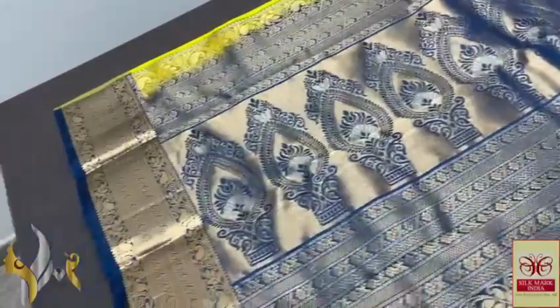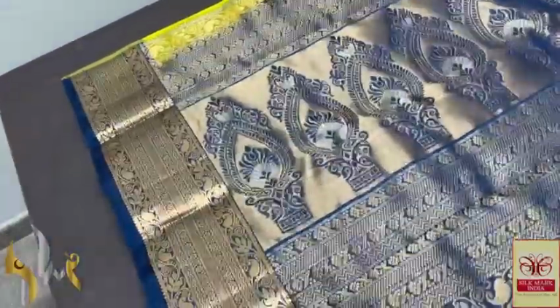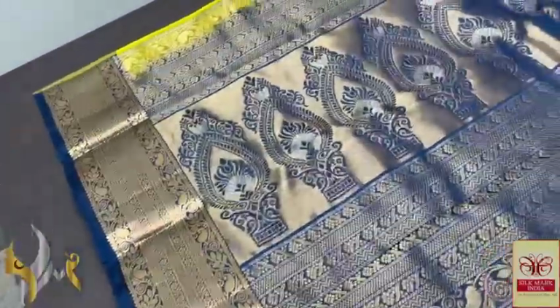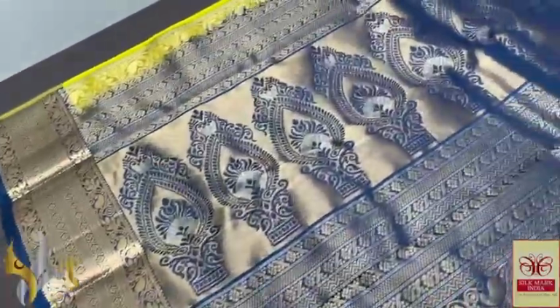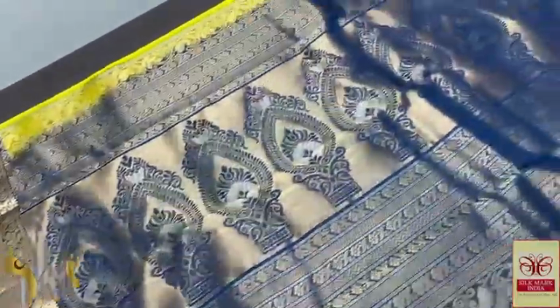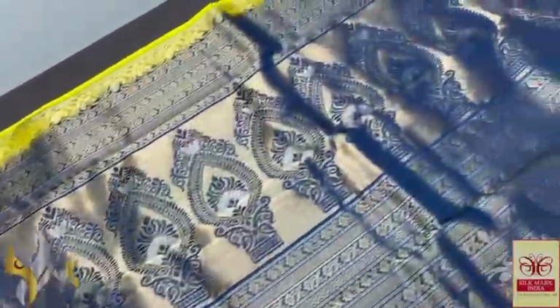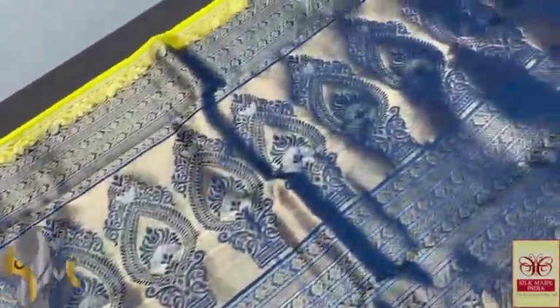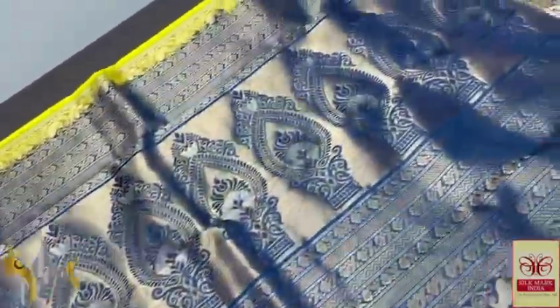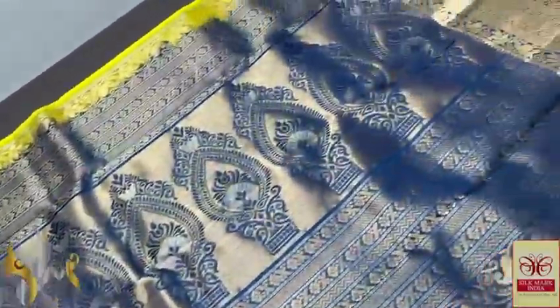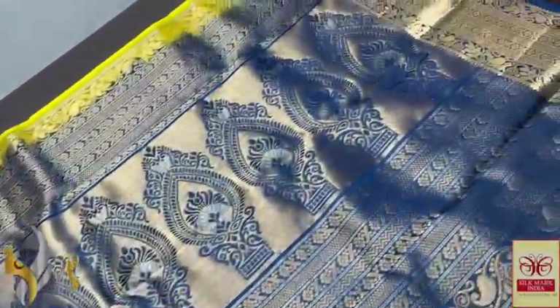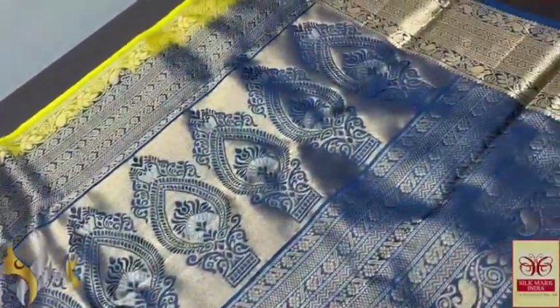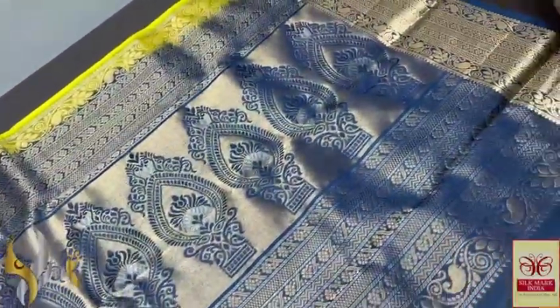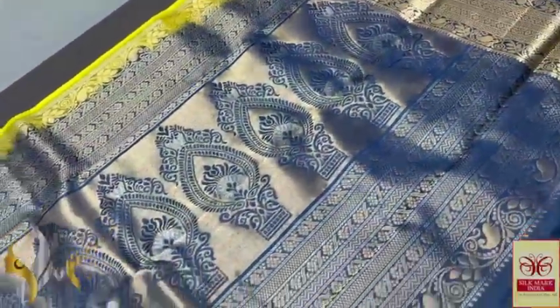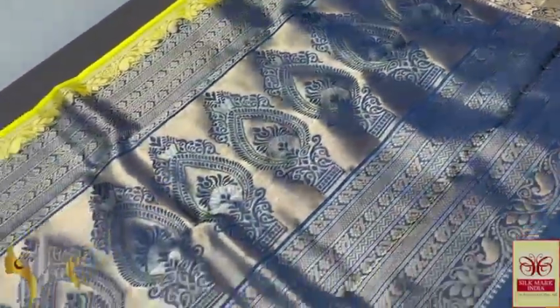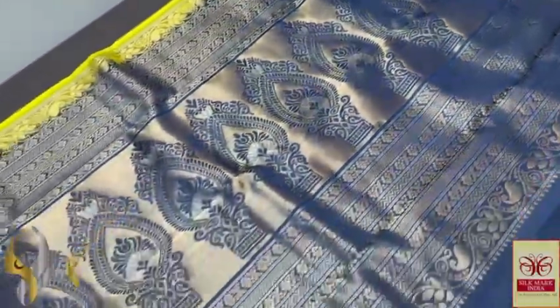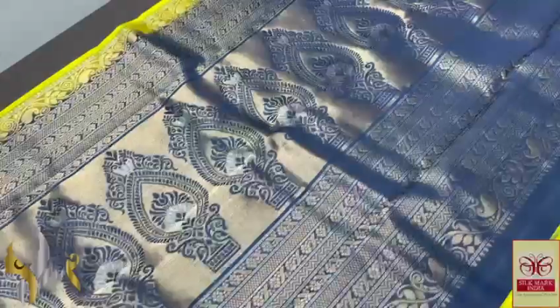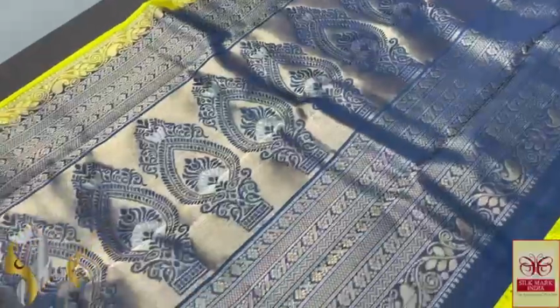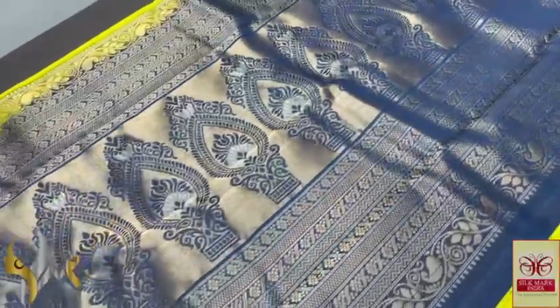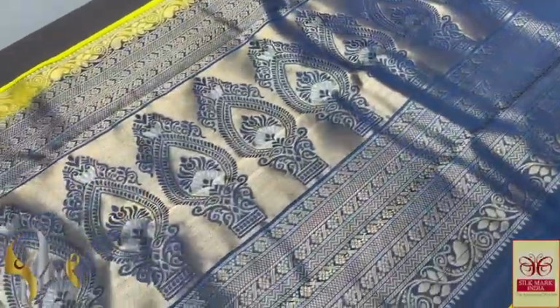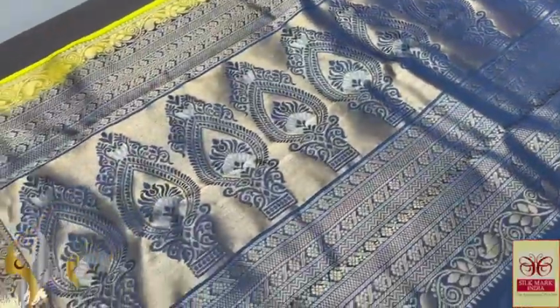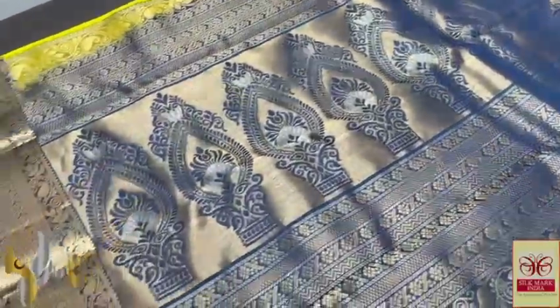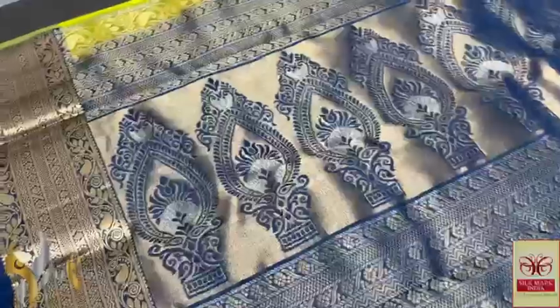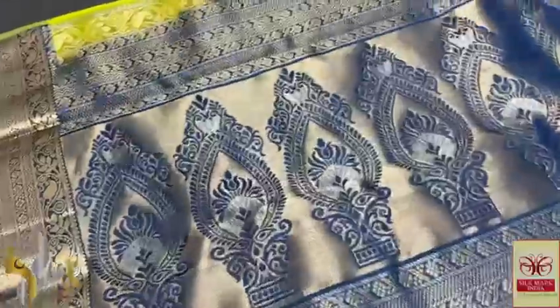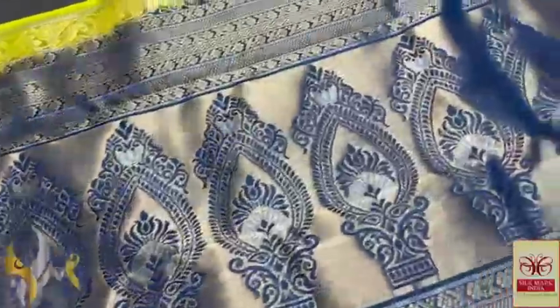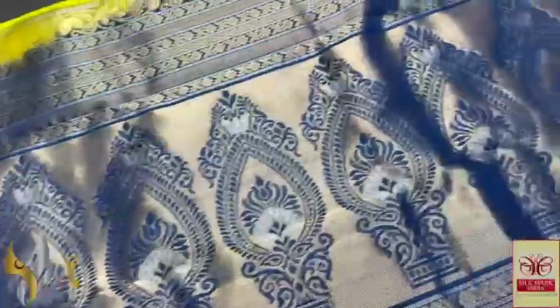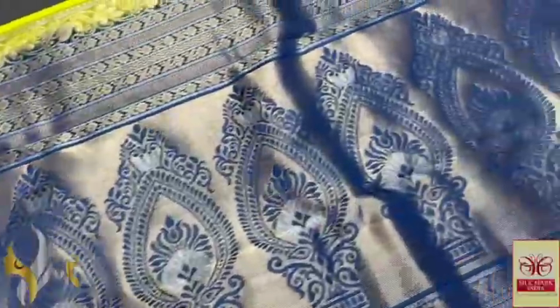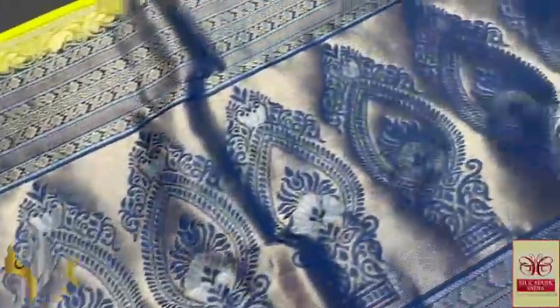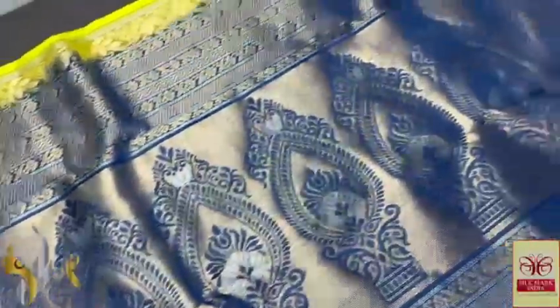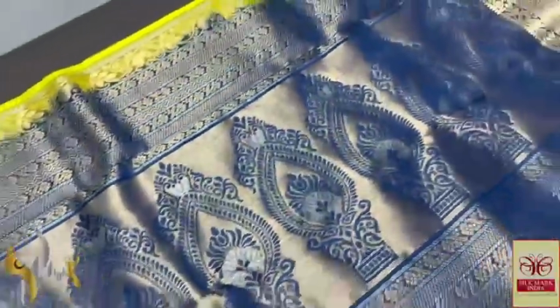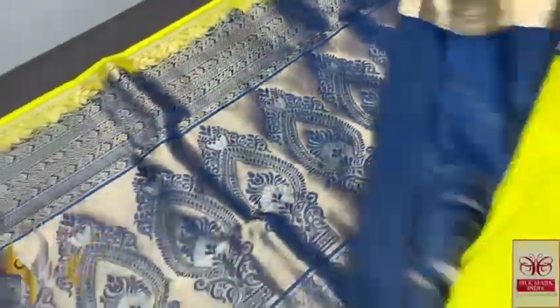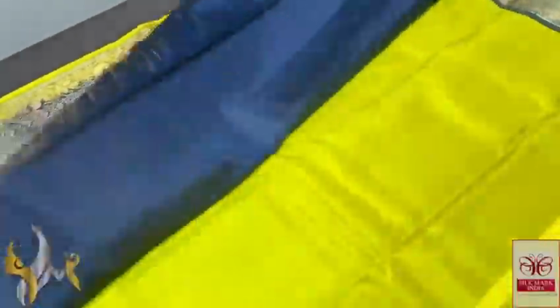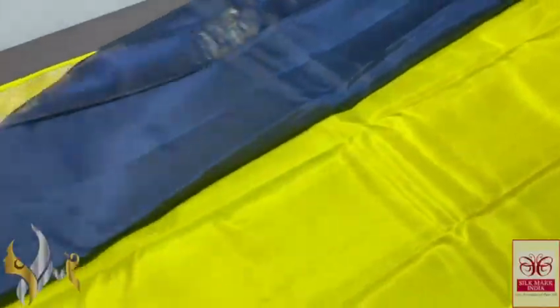Here we have a beautiful dark blue, almost a navy blue, black mixed colour with a very elegant silver and gold cherry worked pallu. Silver is used in the Mina worked pallu — a very elegant design.